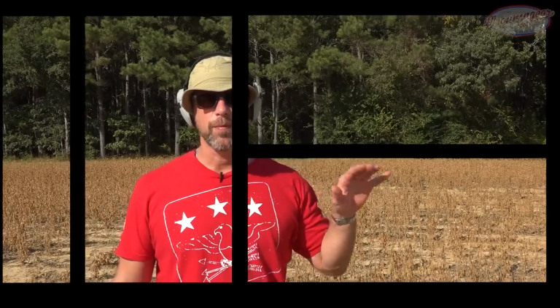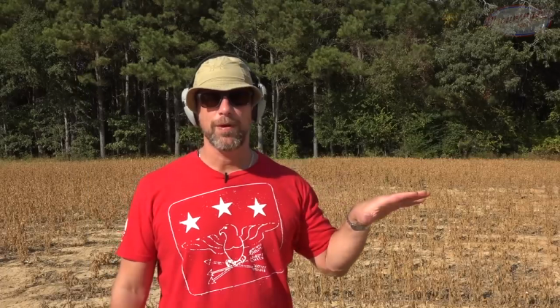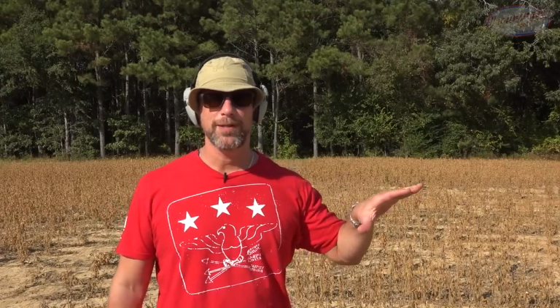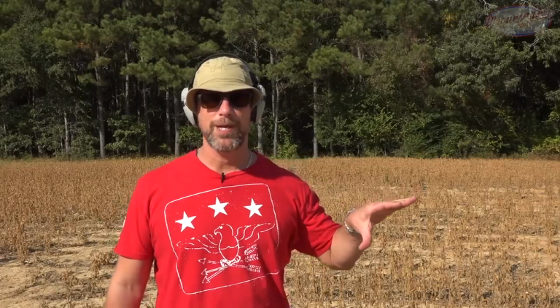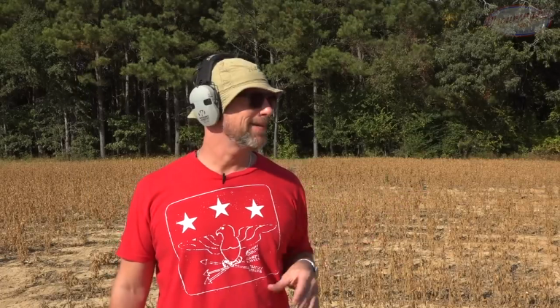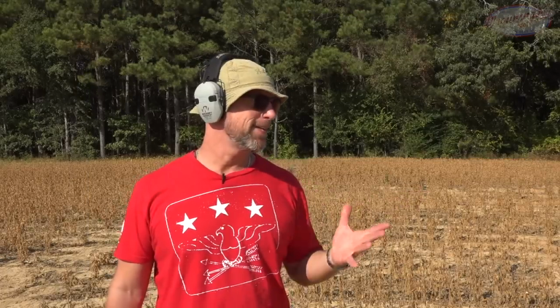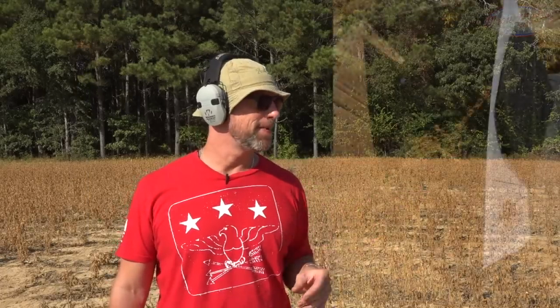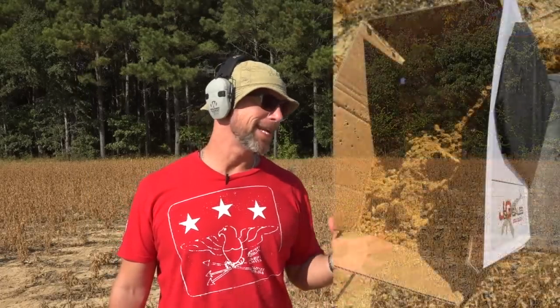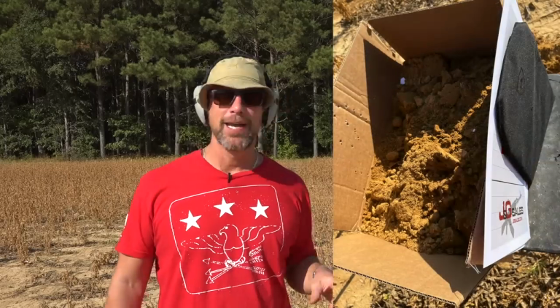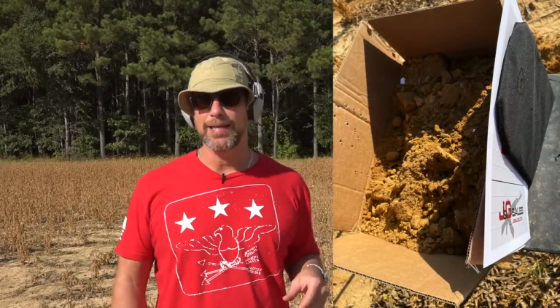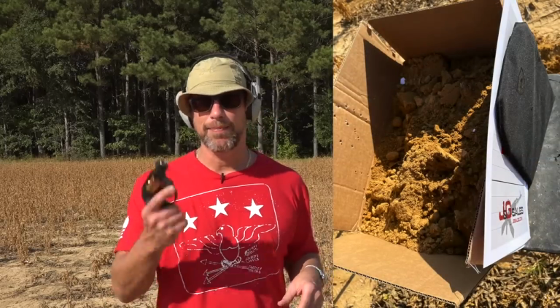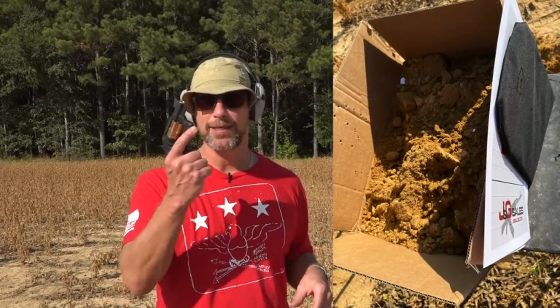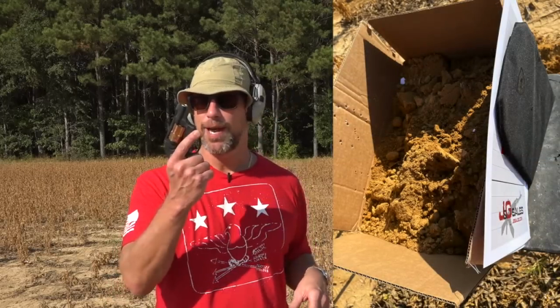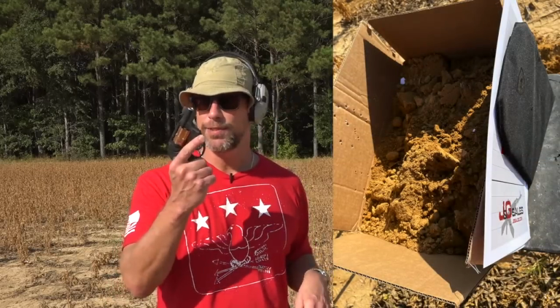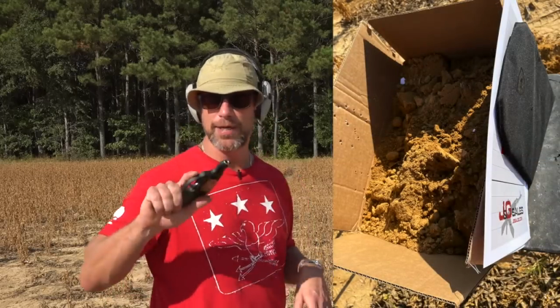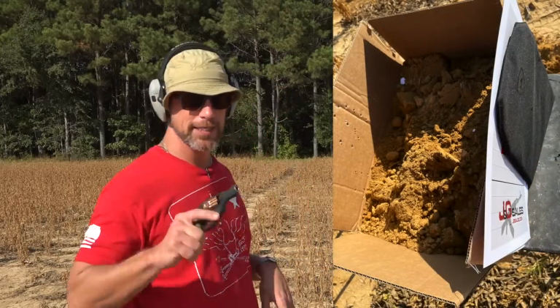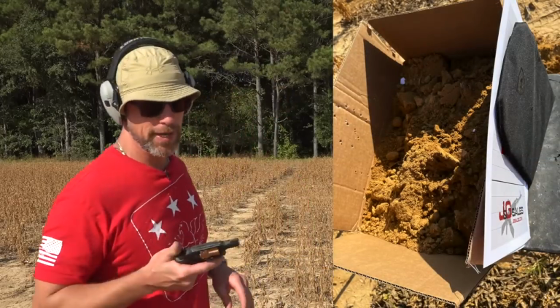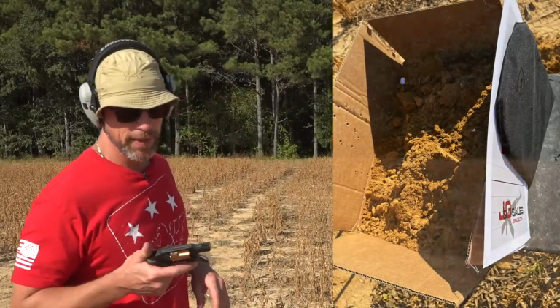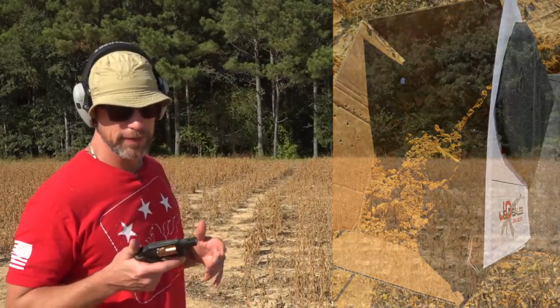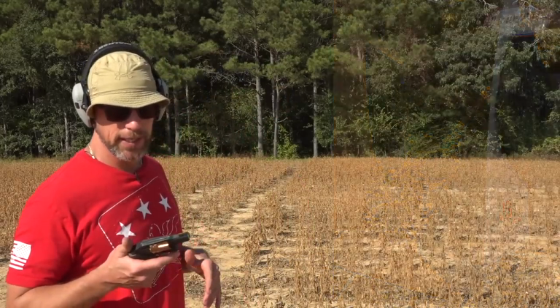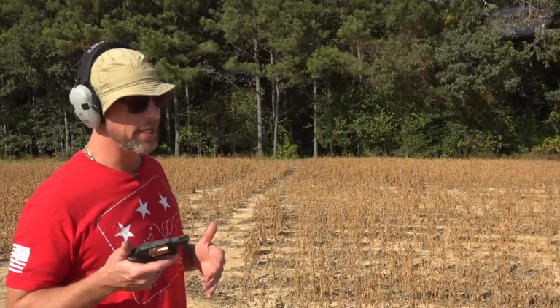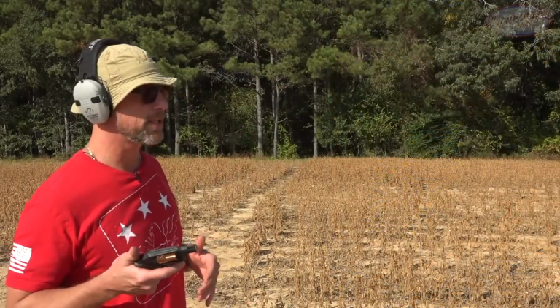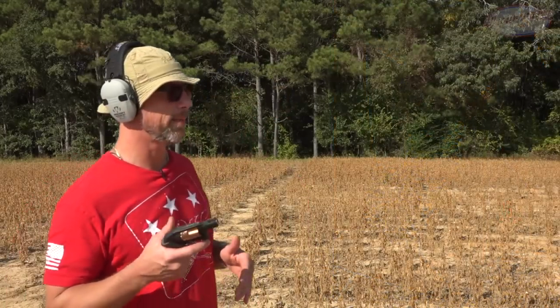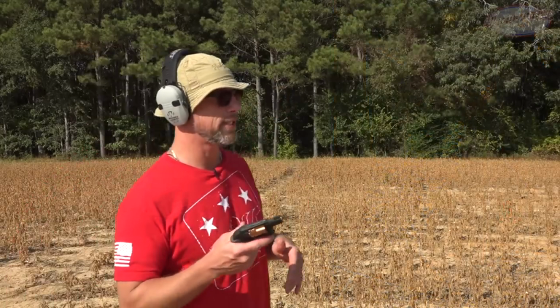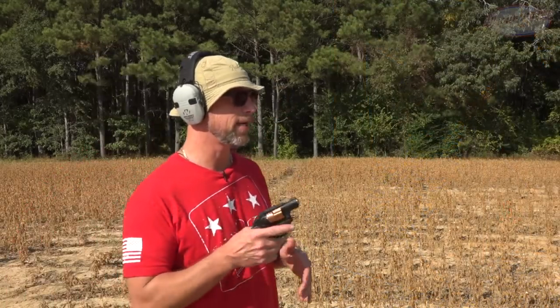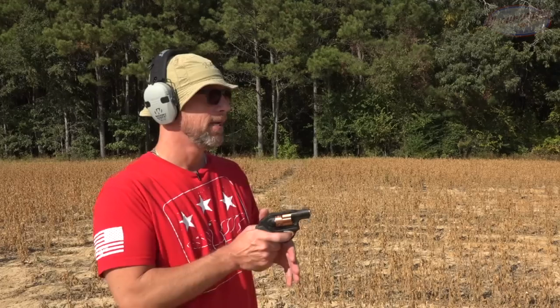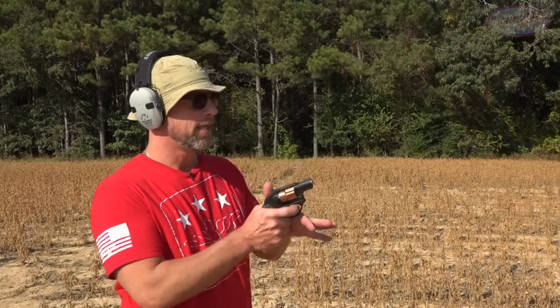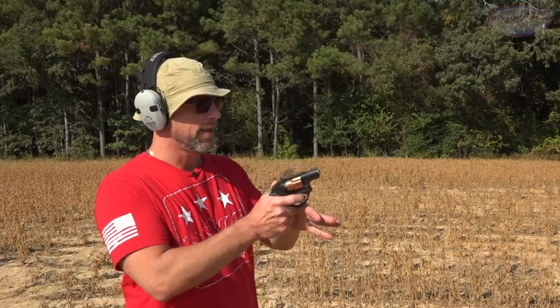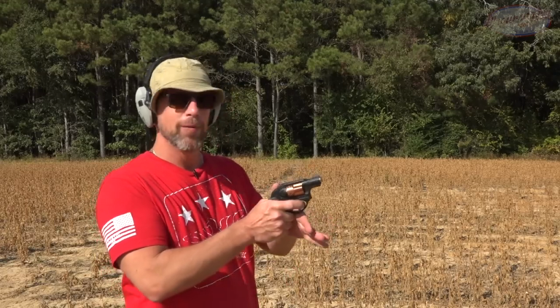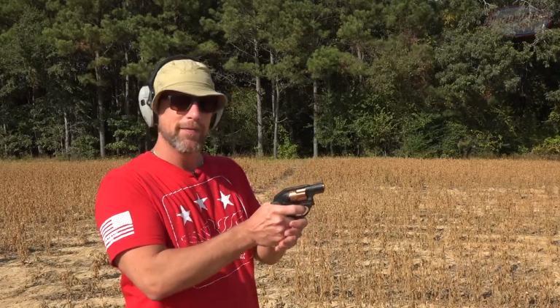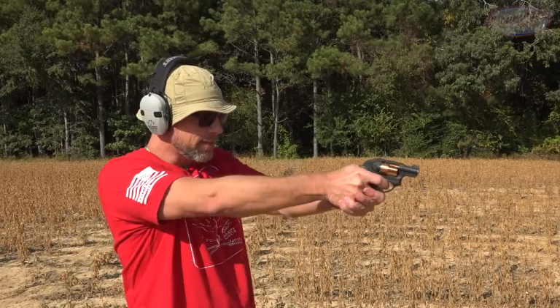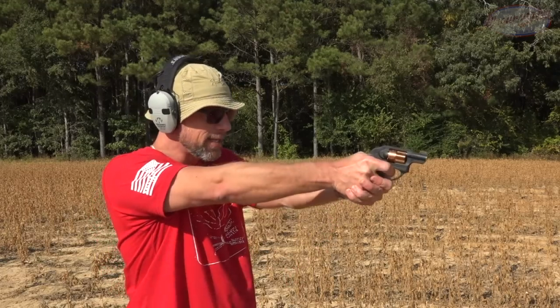We have the armor panel downrange about 10 yards, maybe 8, and basically we are at velocity distance. We have some 158 grain .38 Special here coming out of a J-frame, and we're going to work our way up after that.